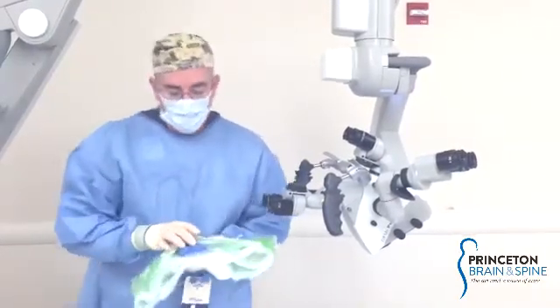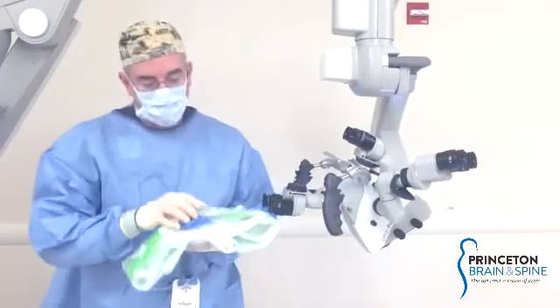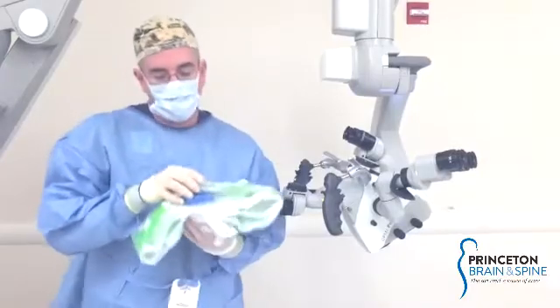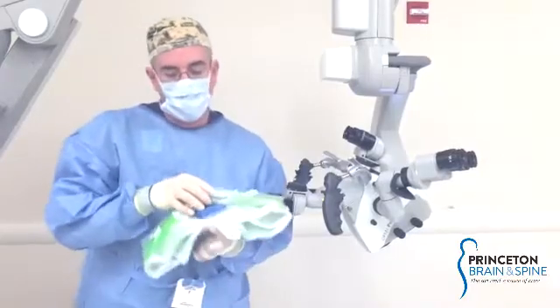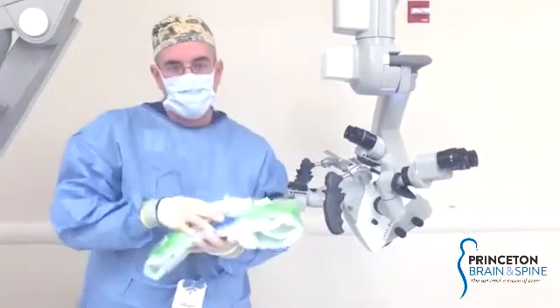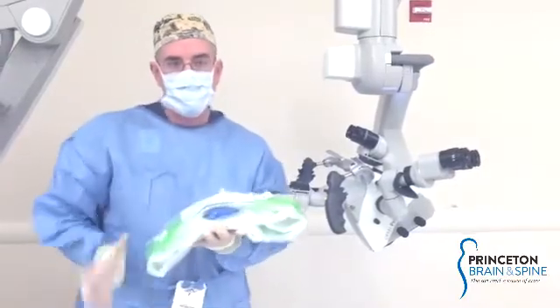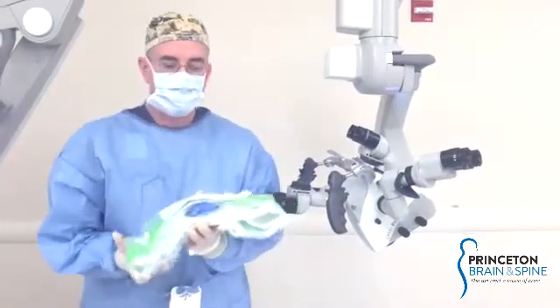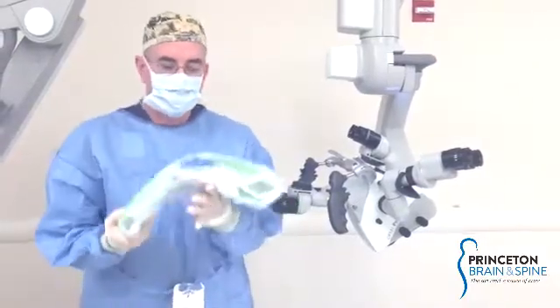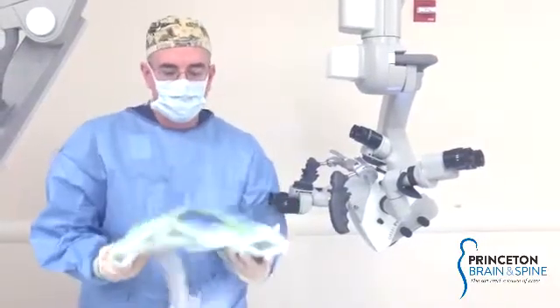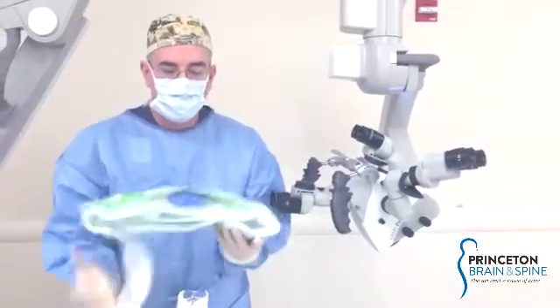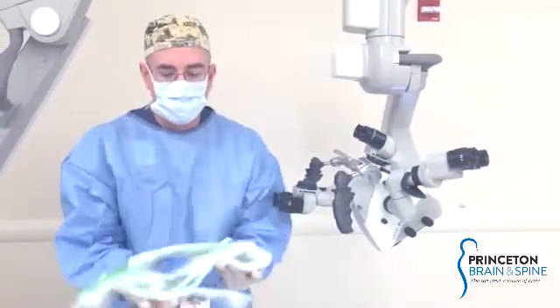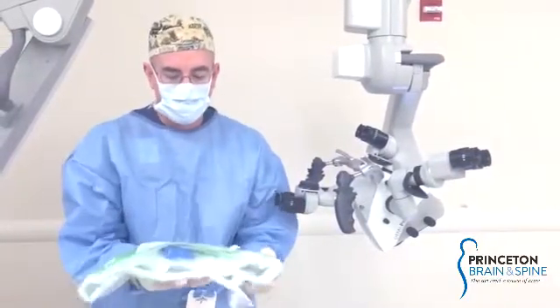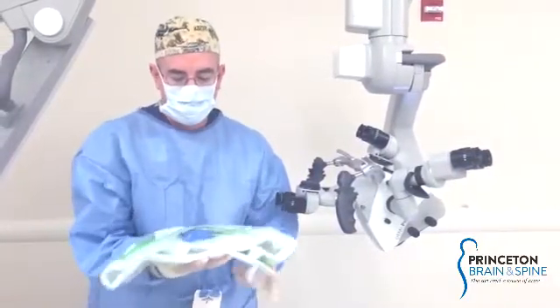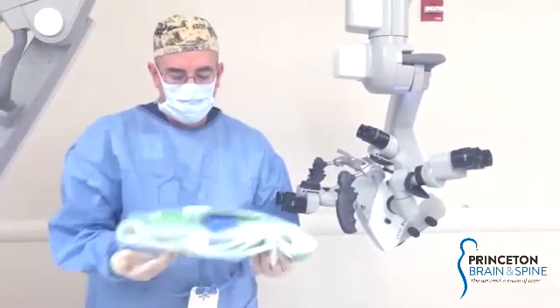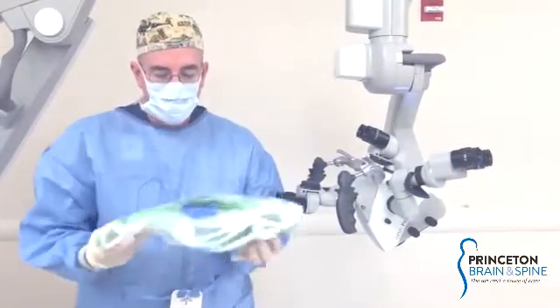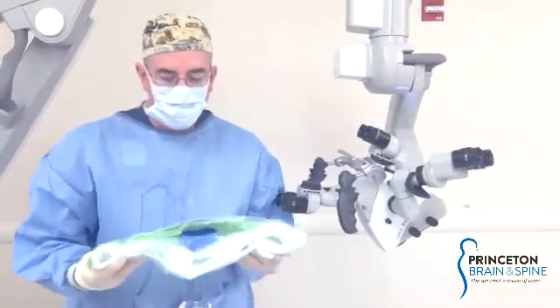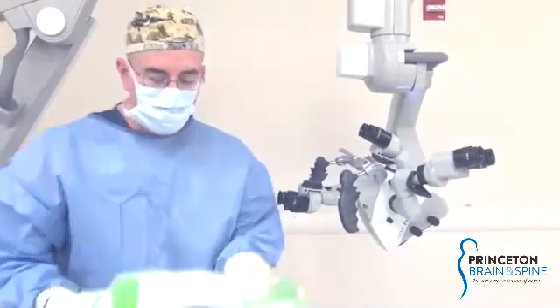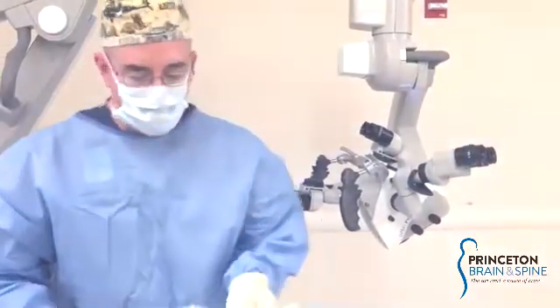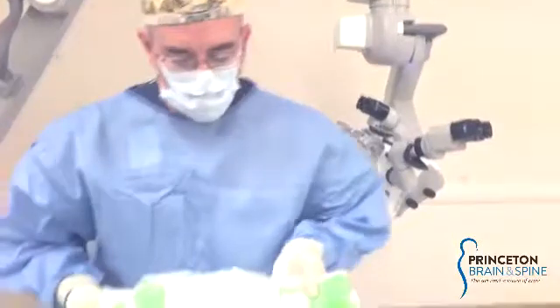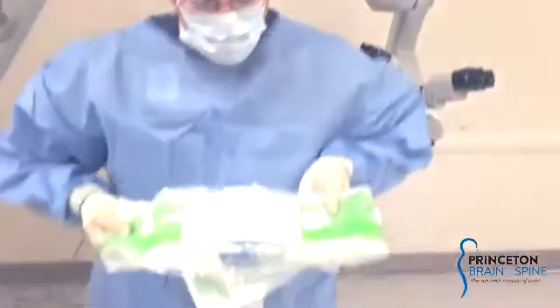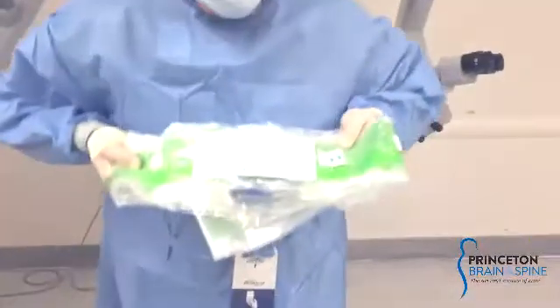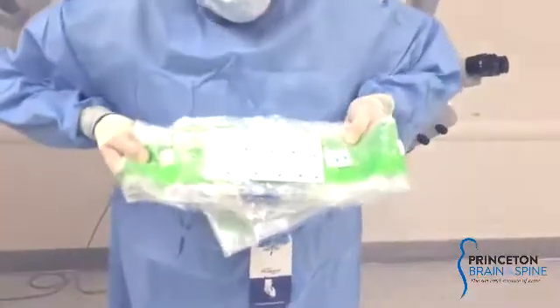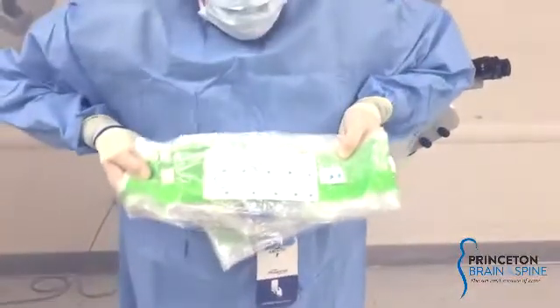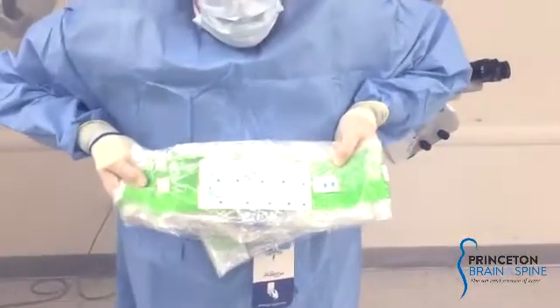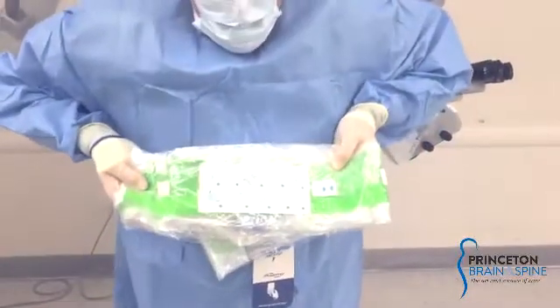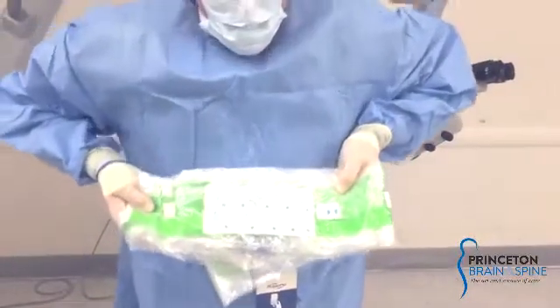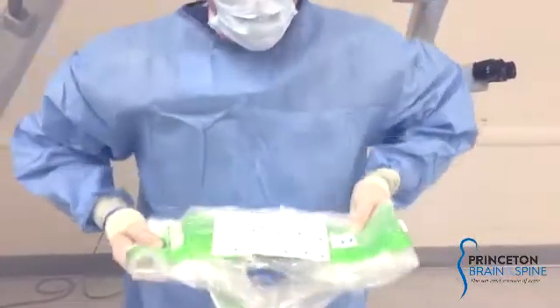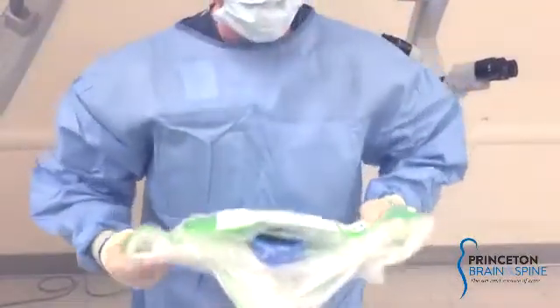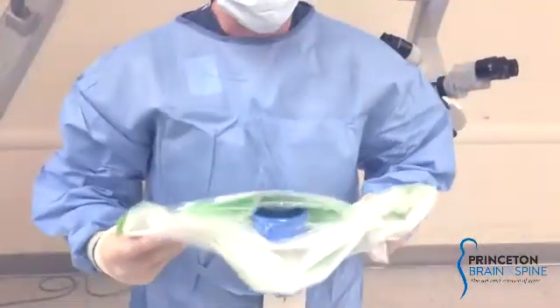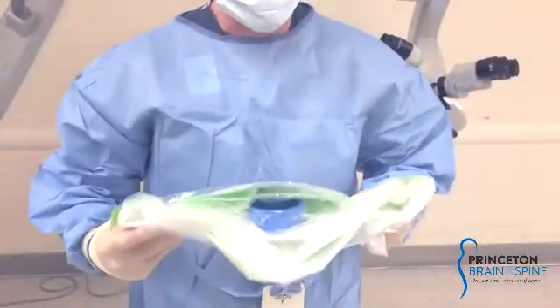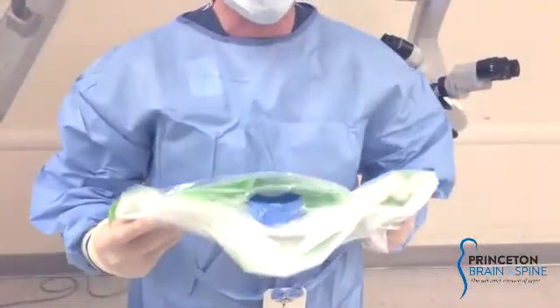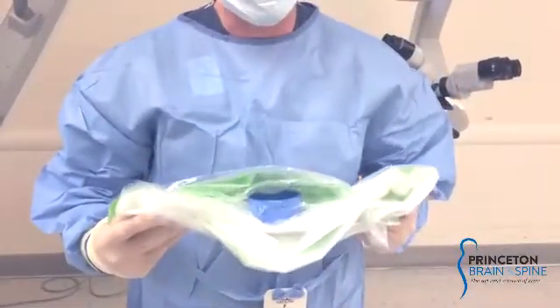When you take the drape out of the package, you're going to lay it on your back table. Configure it so that when you face the instructions, you can read them.